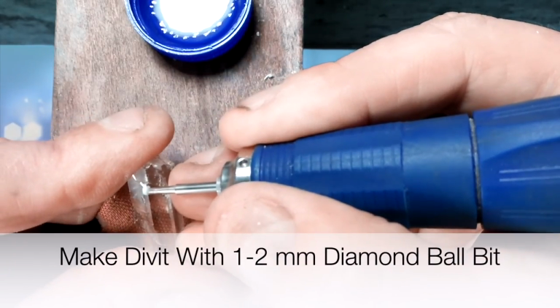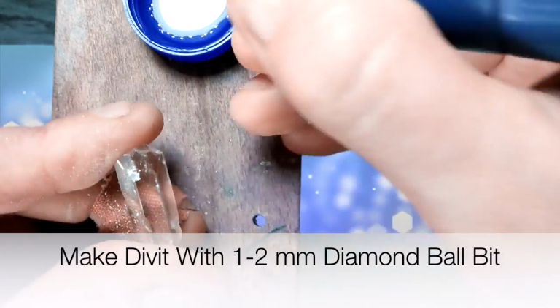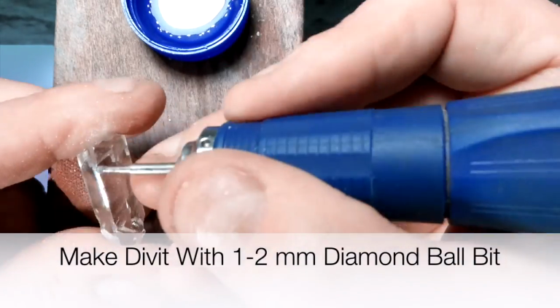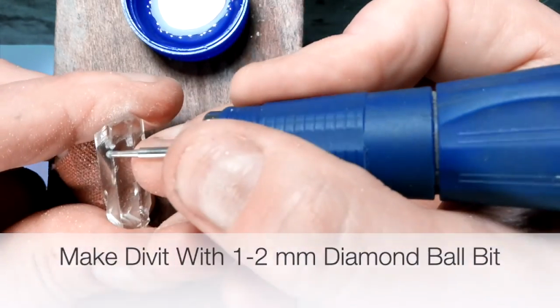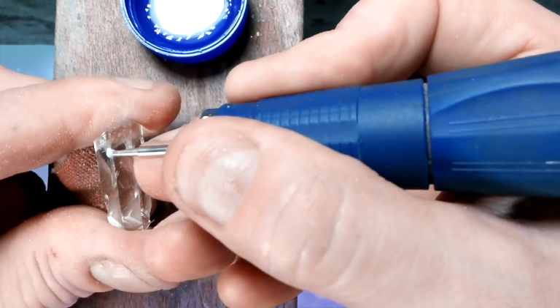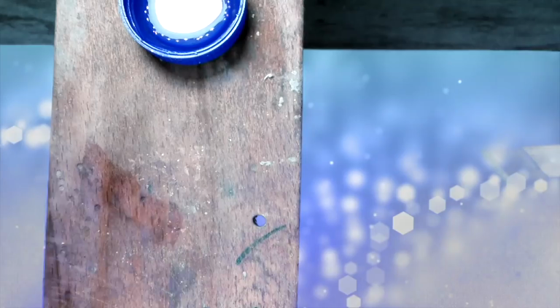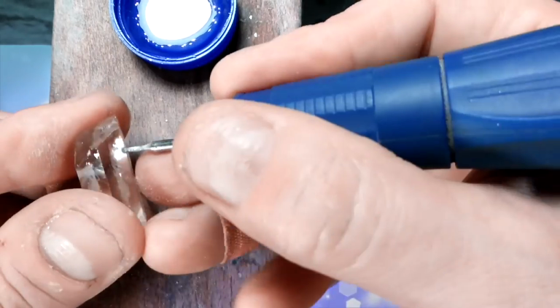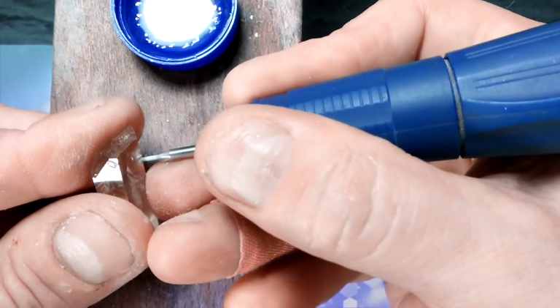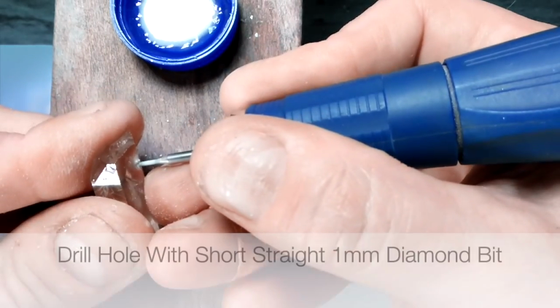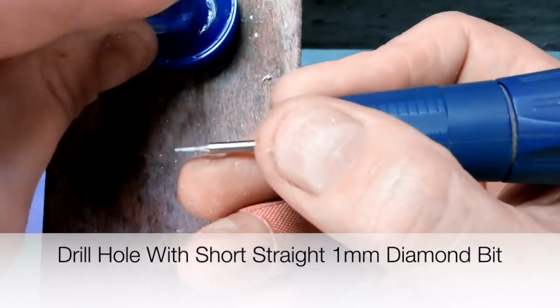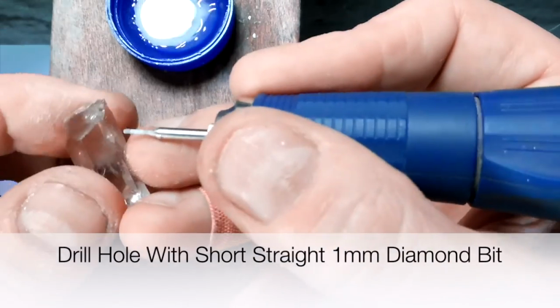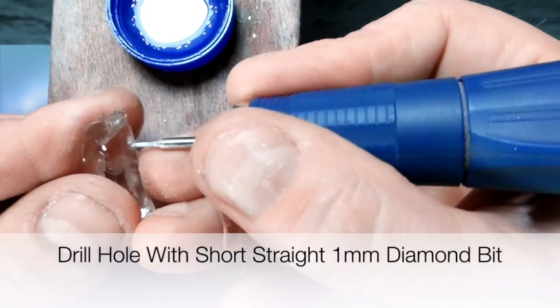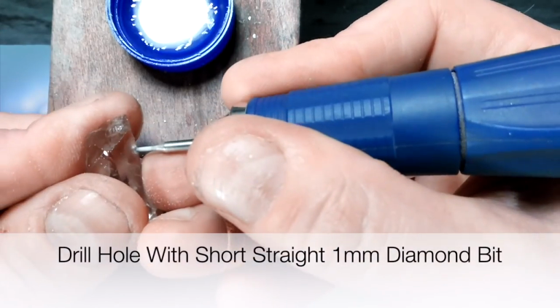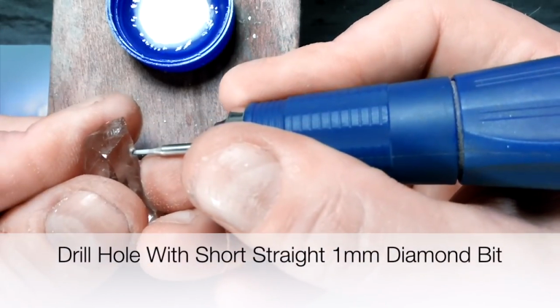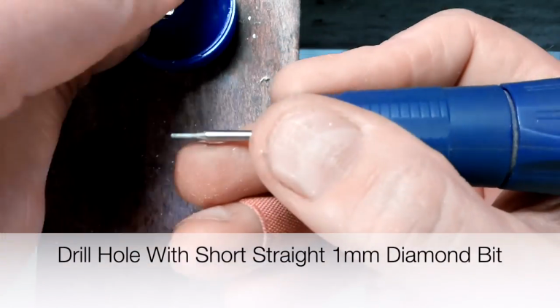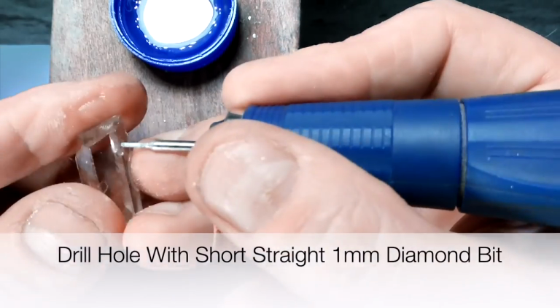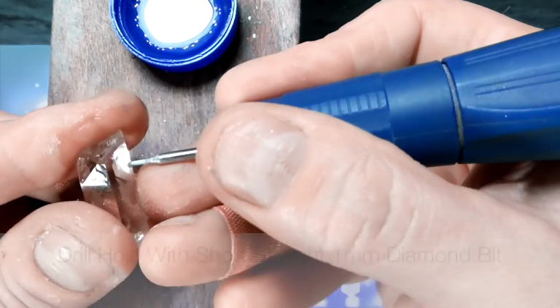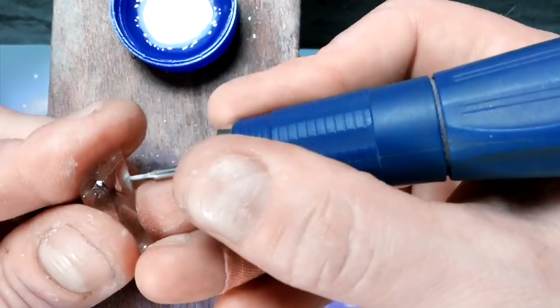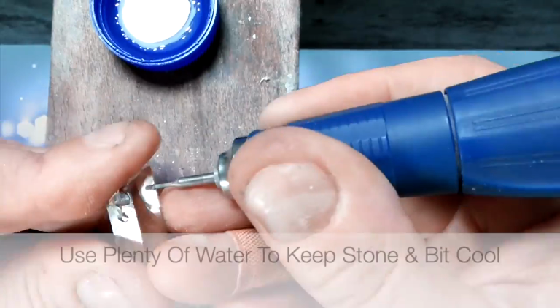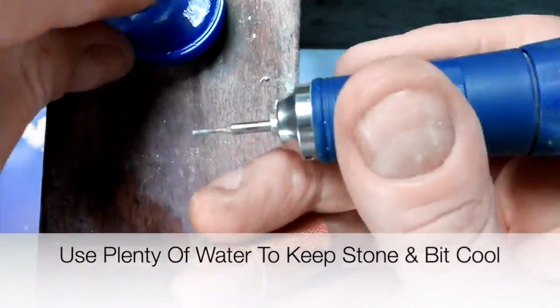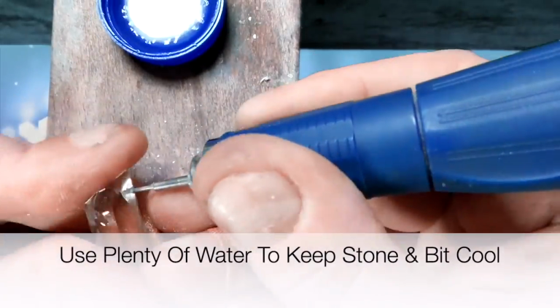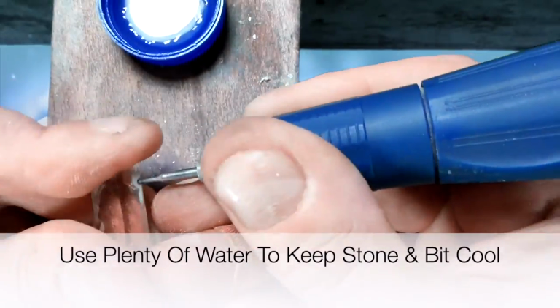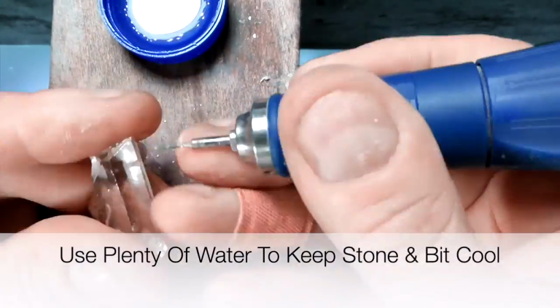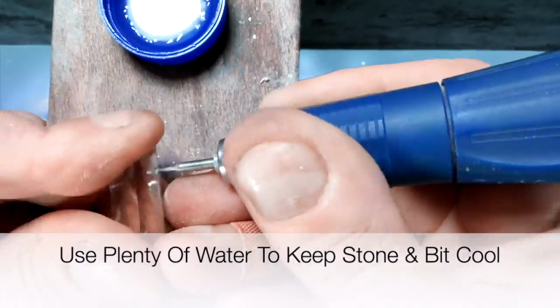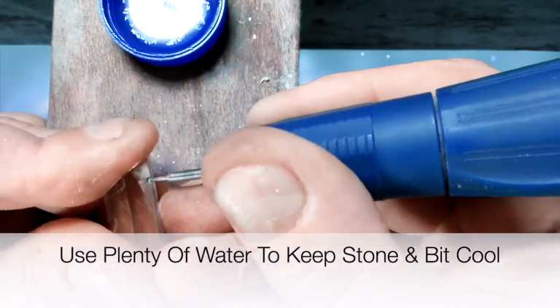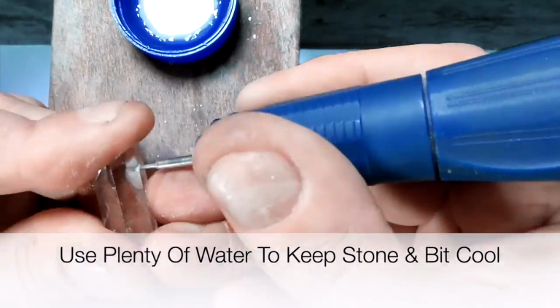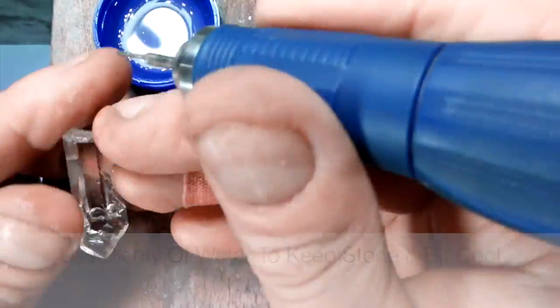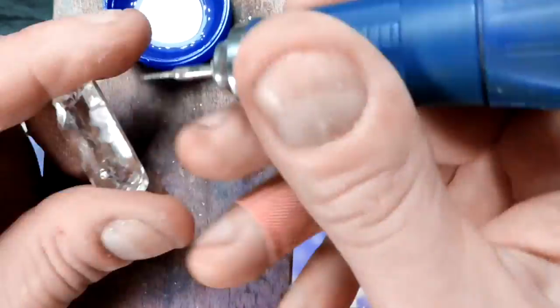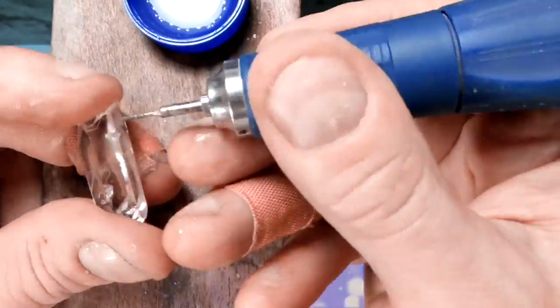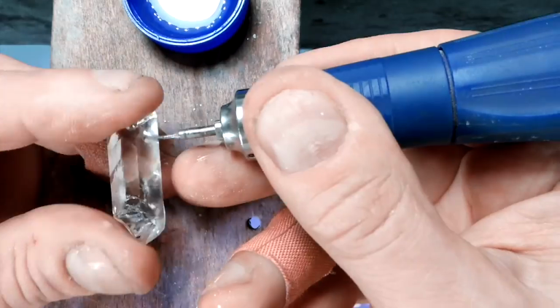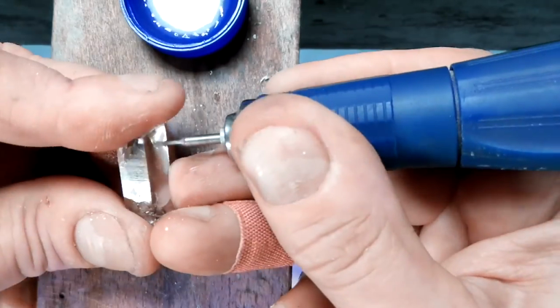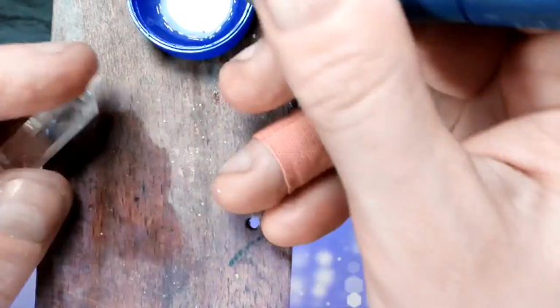I'm going to take that groove and make it into a divot. I'm going to change the bit to a one millimeter short straight and fill that divot with water. Use plenty of water — you always want to keep the hole cool. Otherwise, if it overheats, it could either crack the drill bit or the stone.